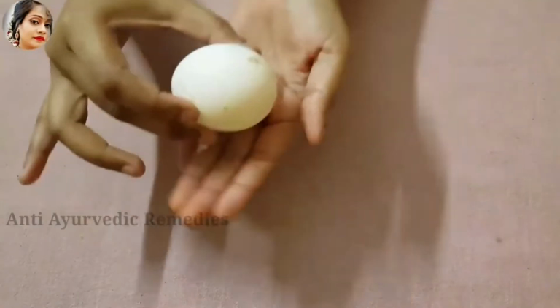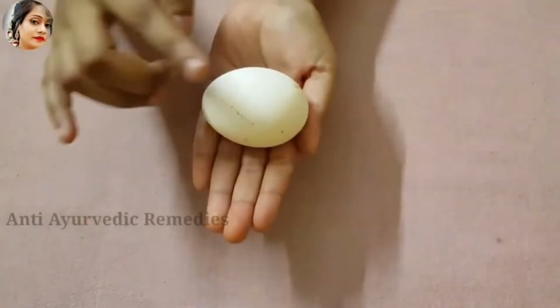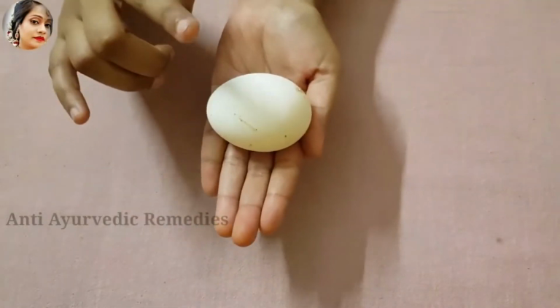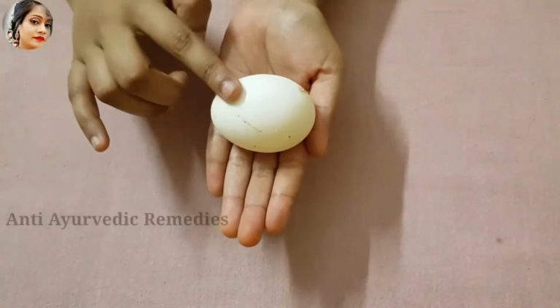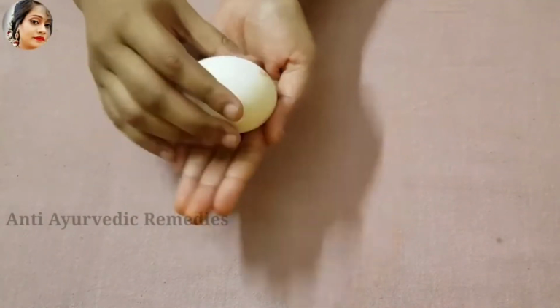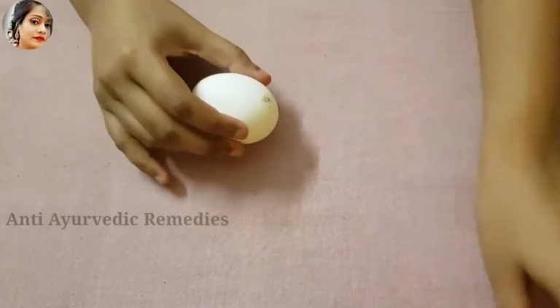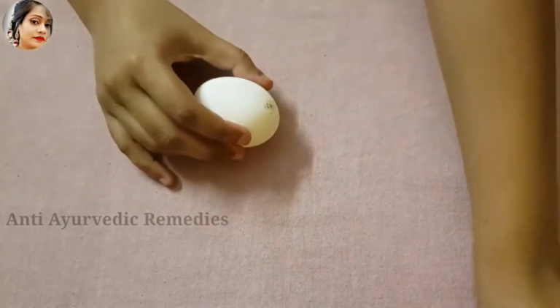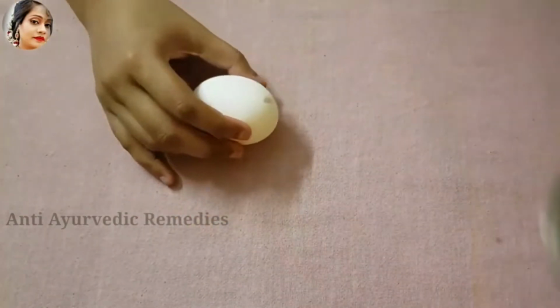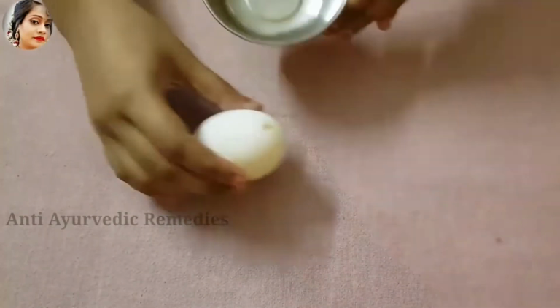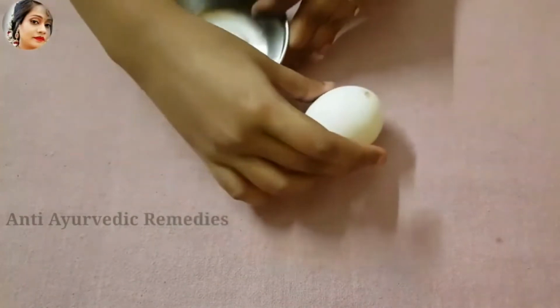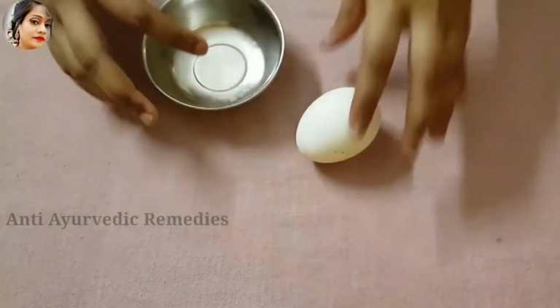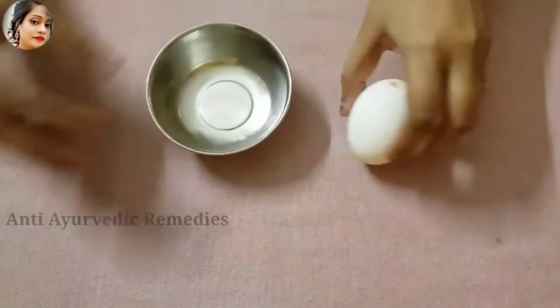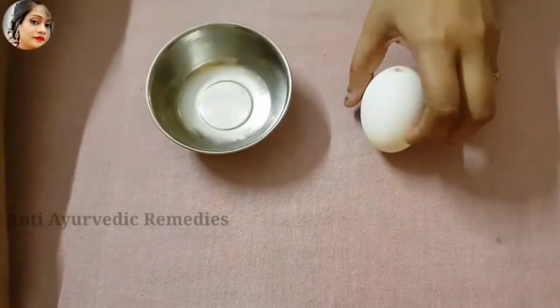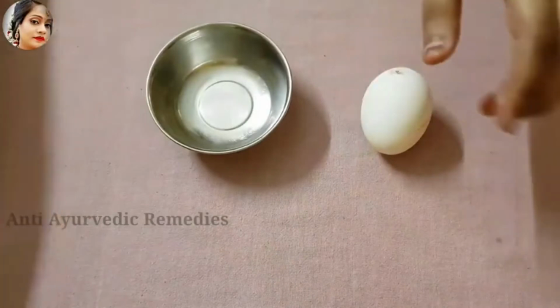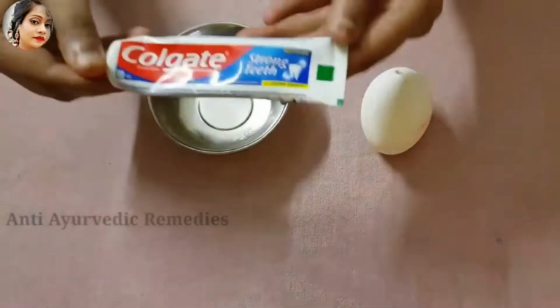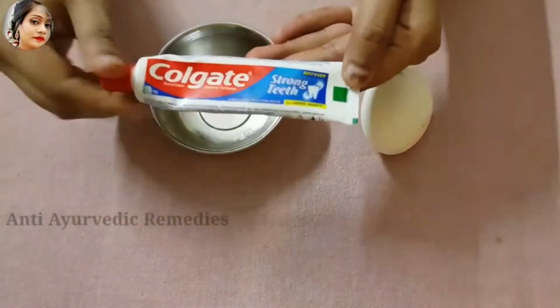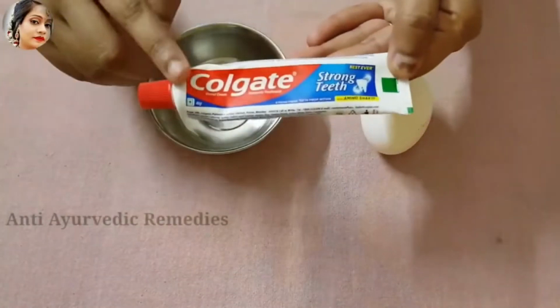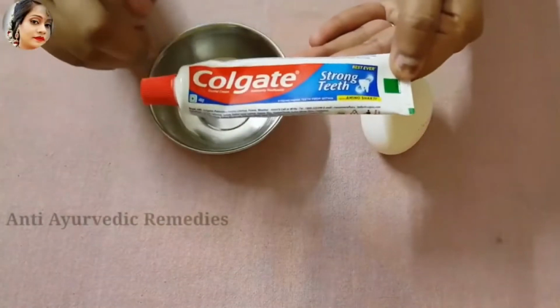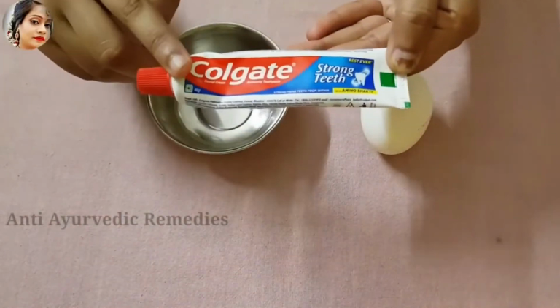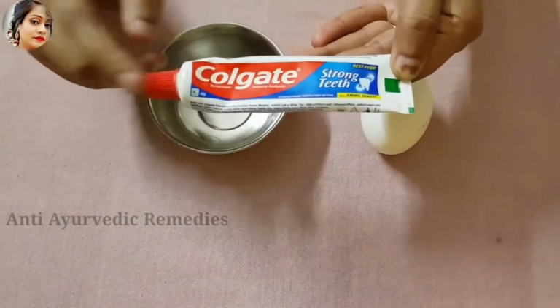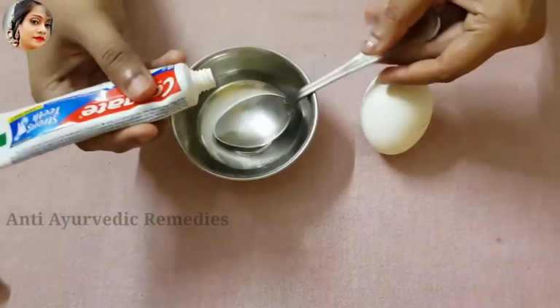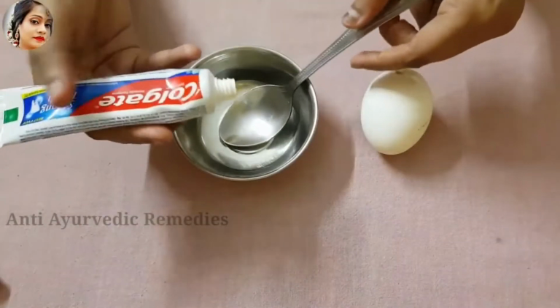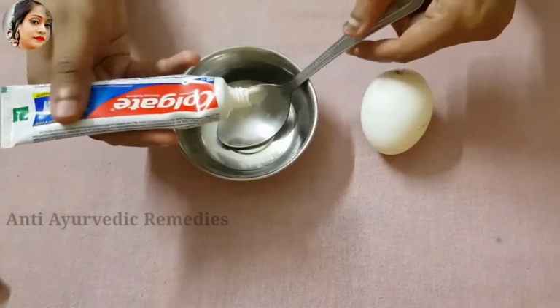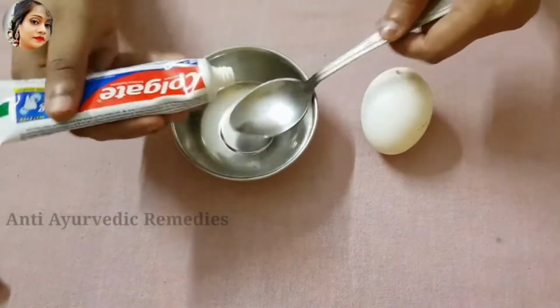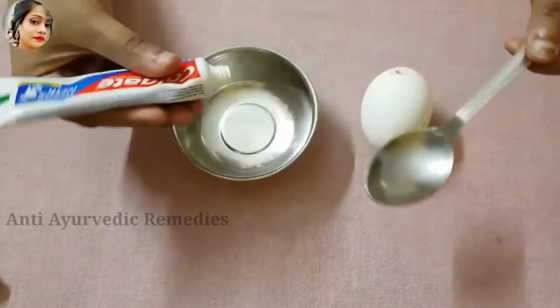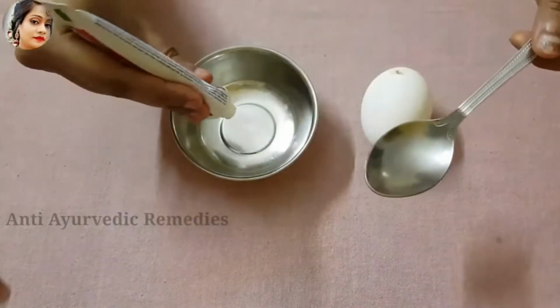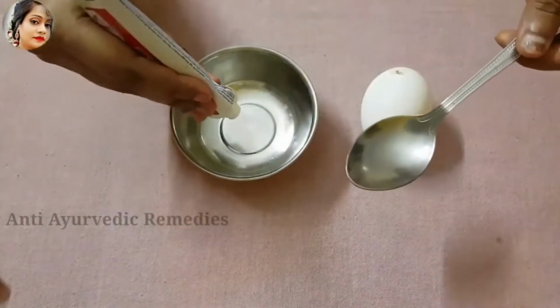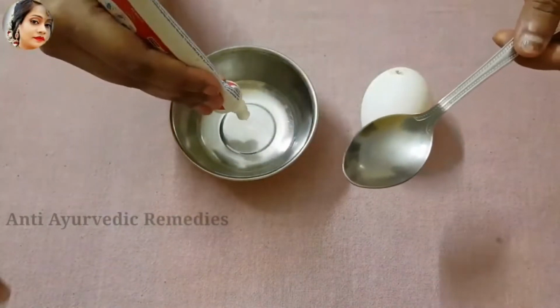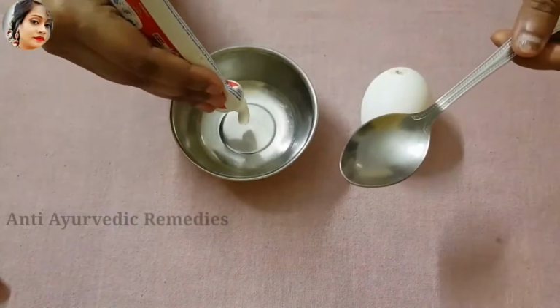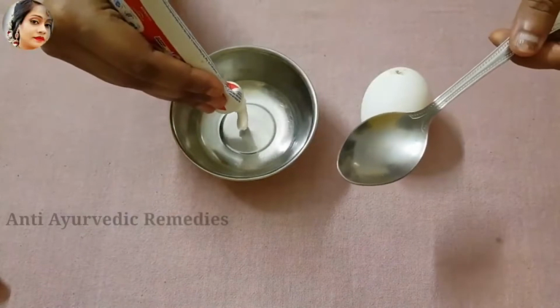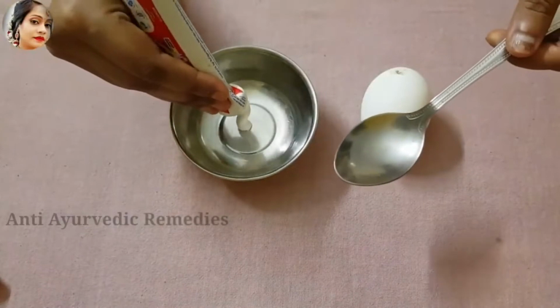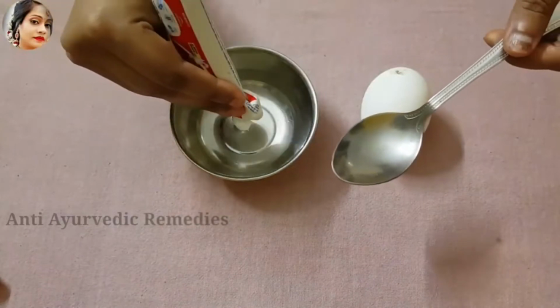I have taken a plate. First of all, I have taken a Colgate. I will add the Colgate. You have to take a keval and a keval.